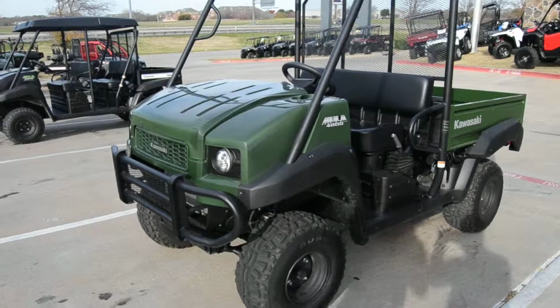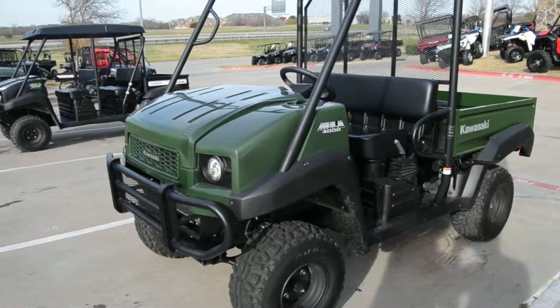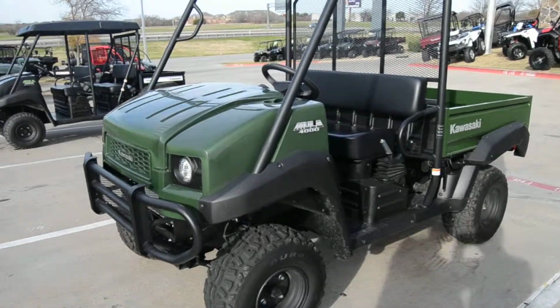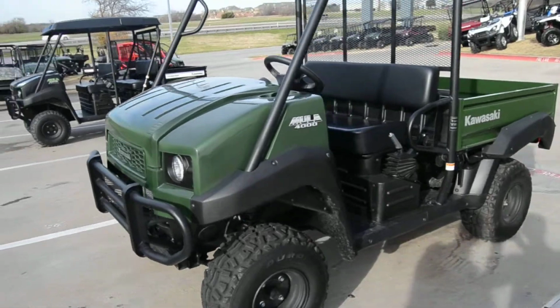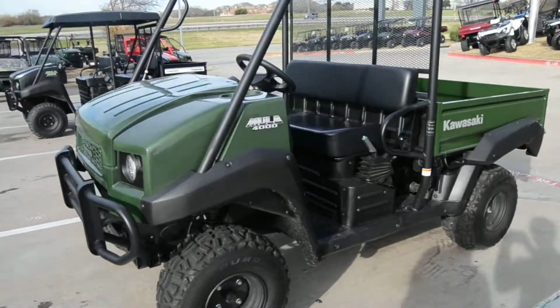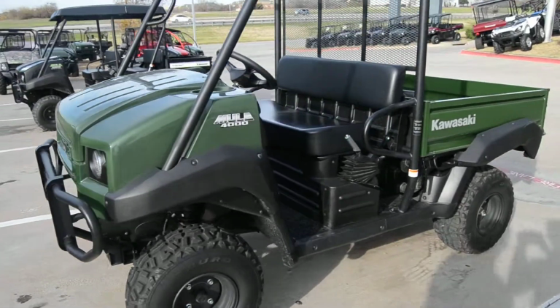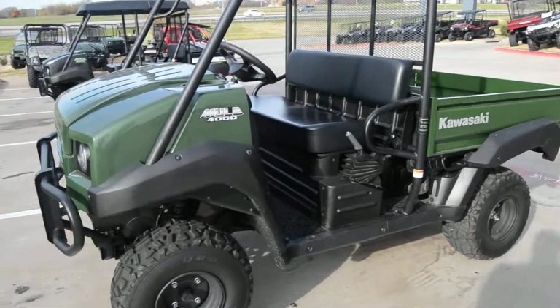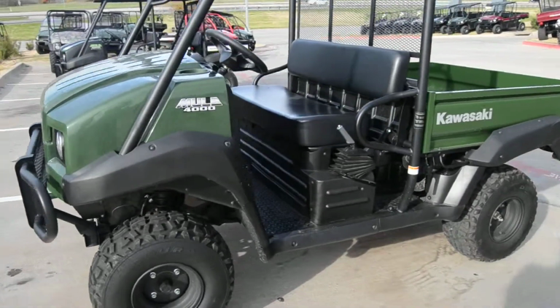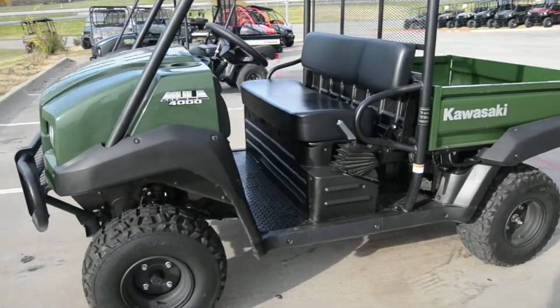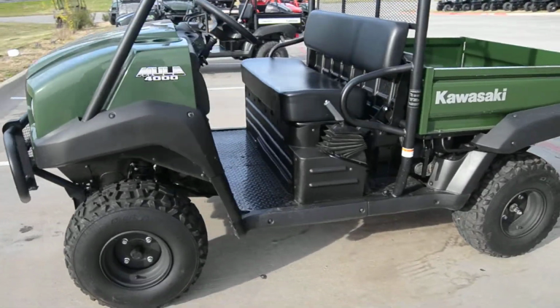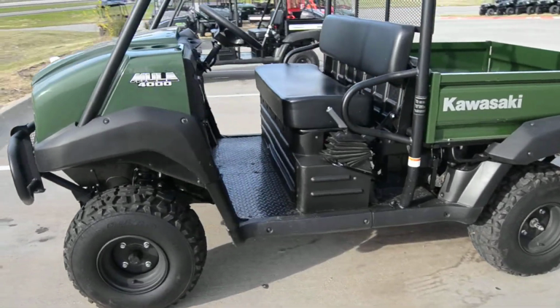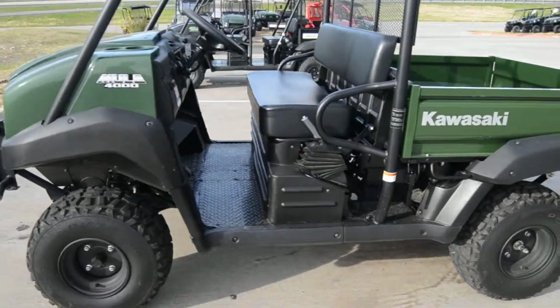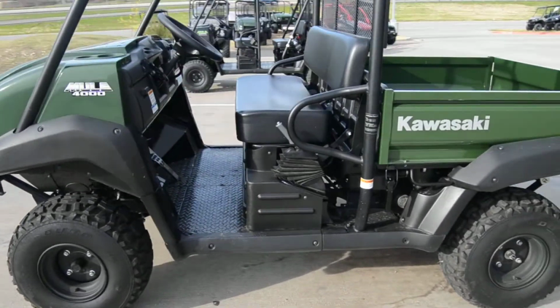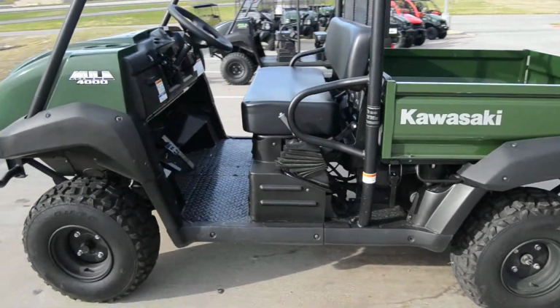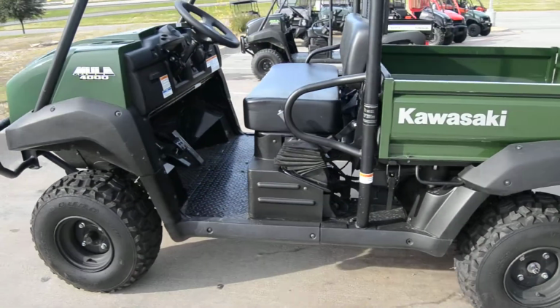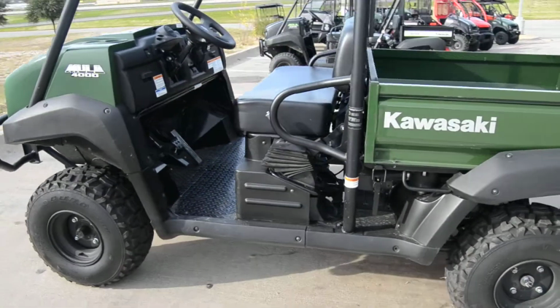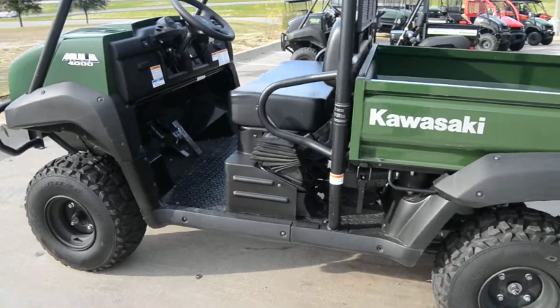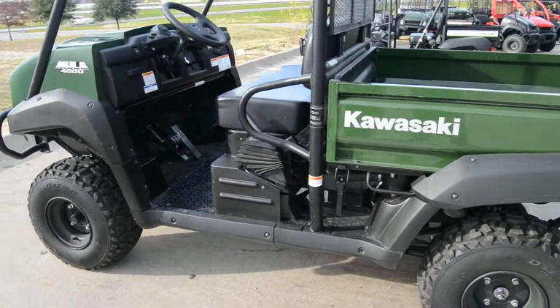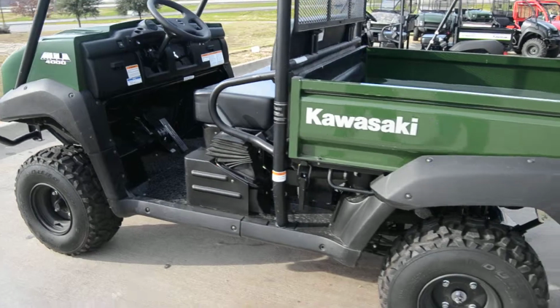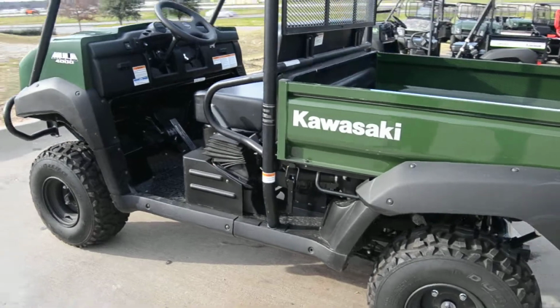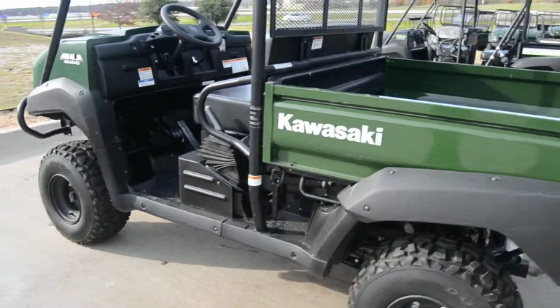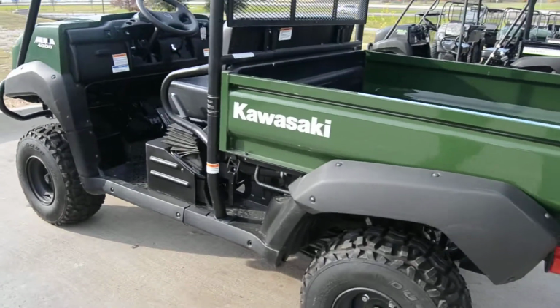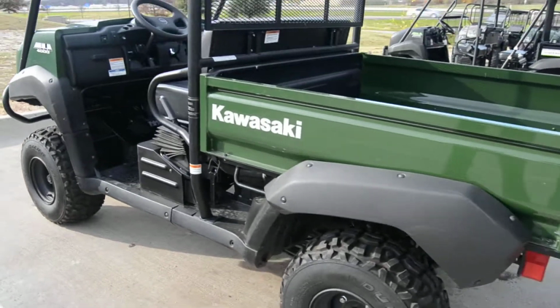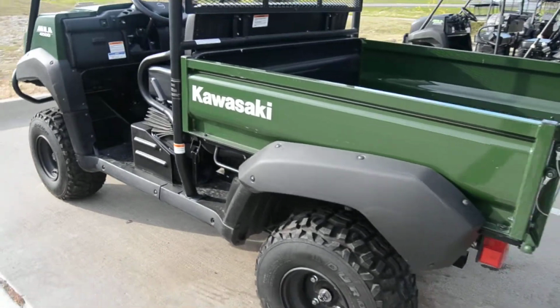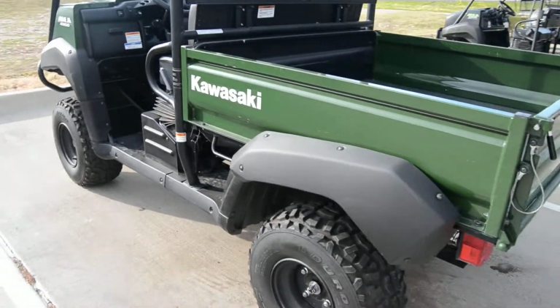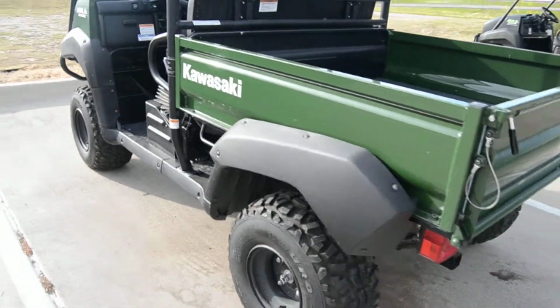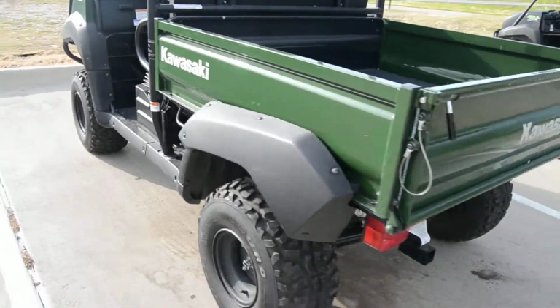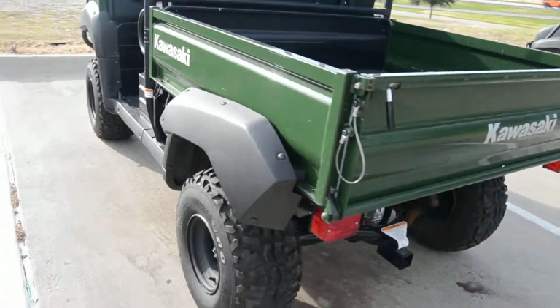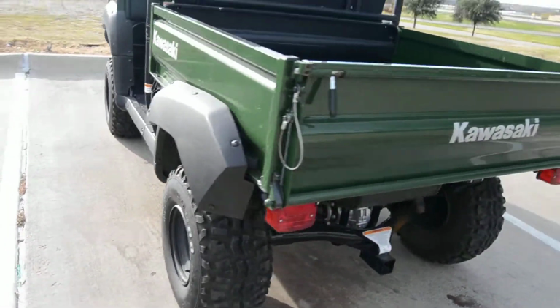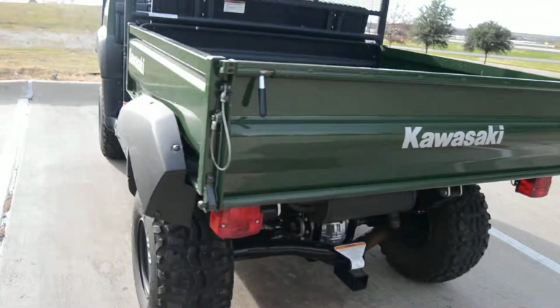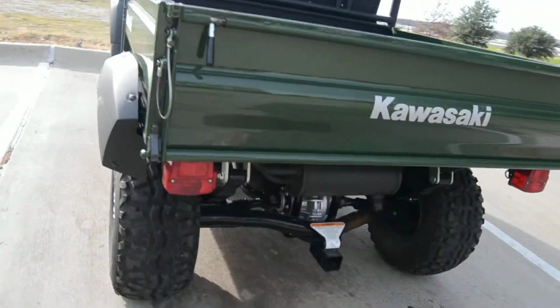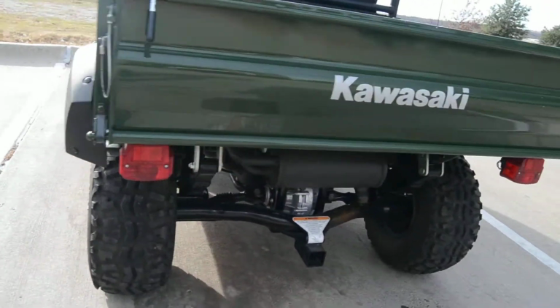This is a 2015 Mule 4000. The difference between the 4000 and the 4010 is going to be the difference in the two and four wheel drive. This is only a two wheel drive model.